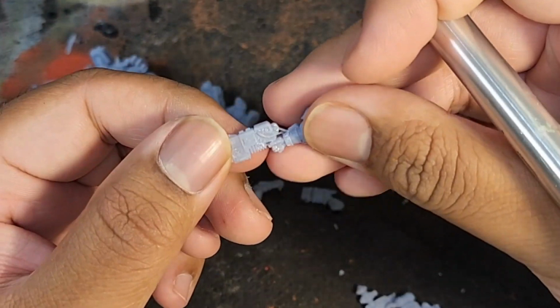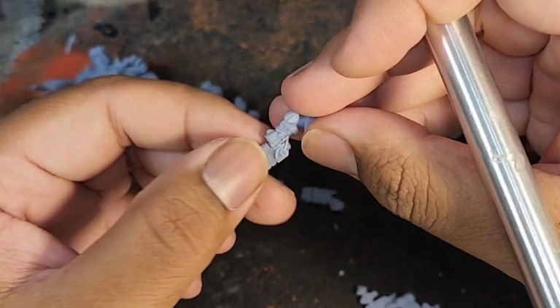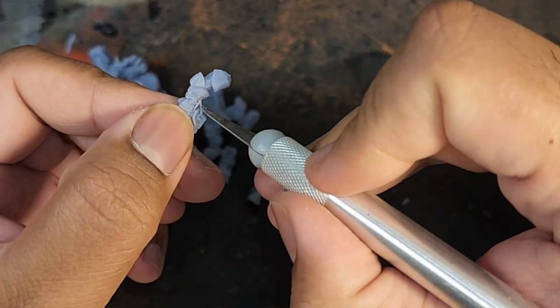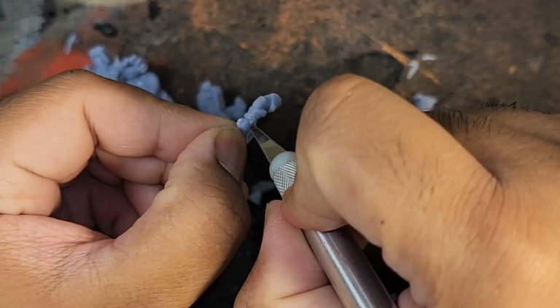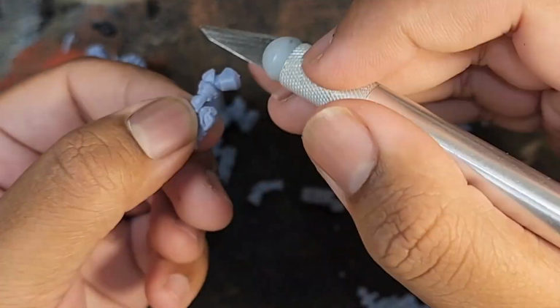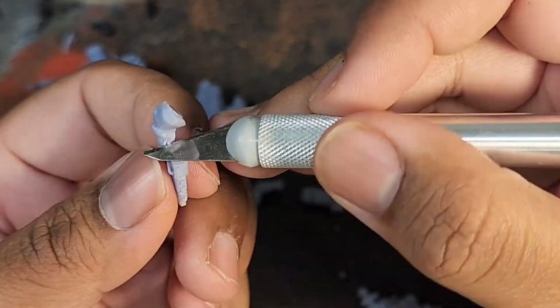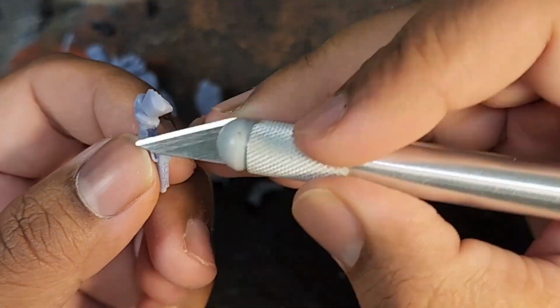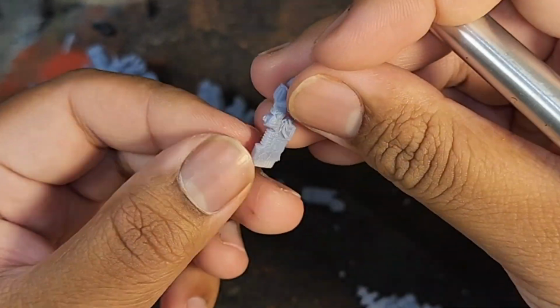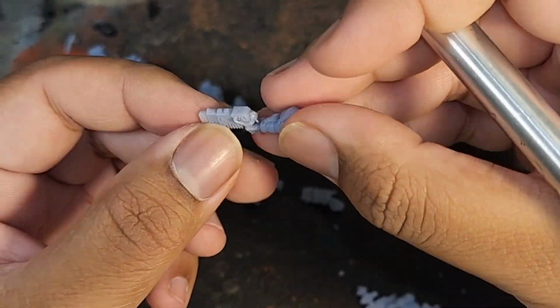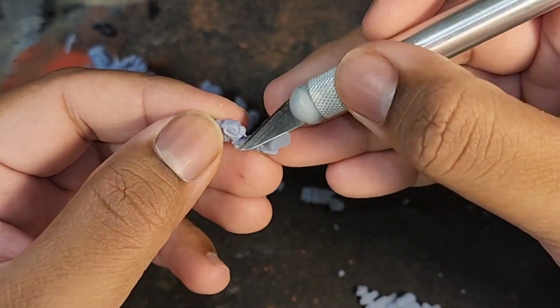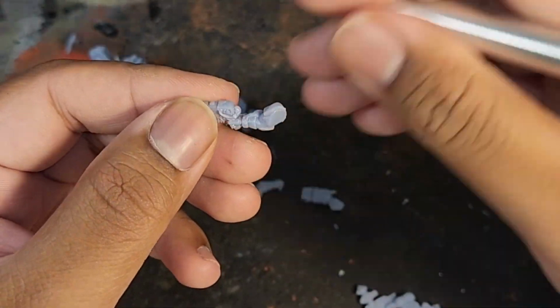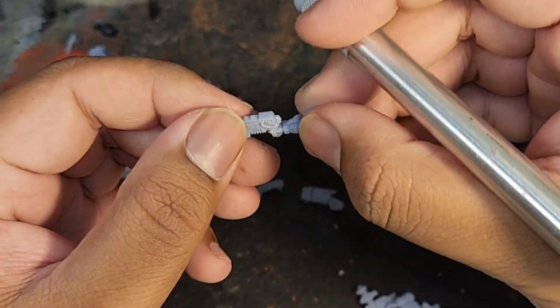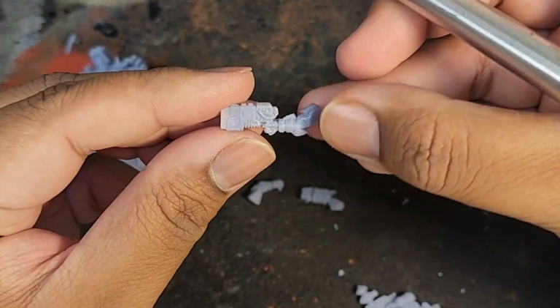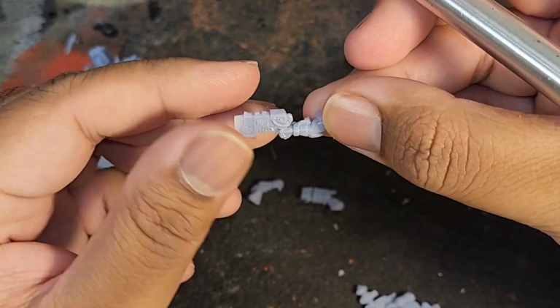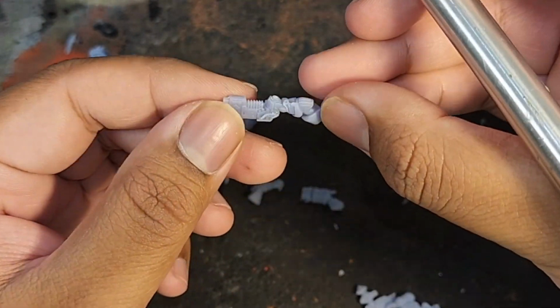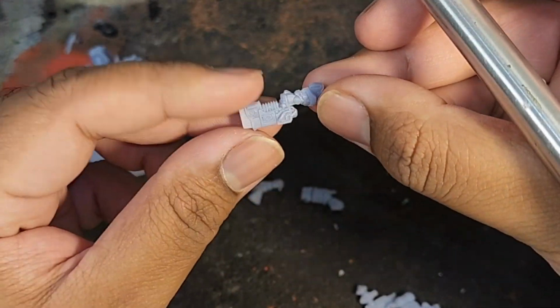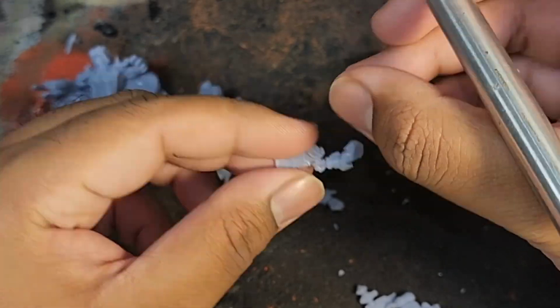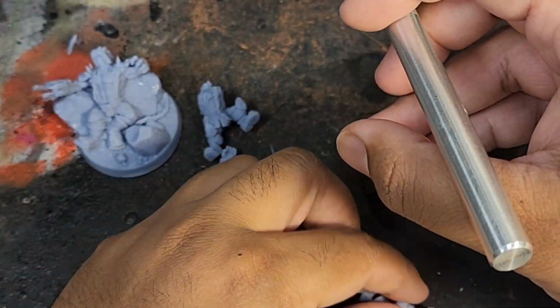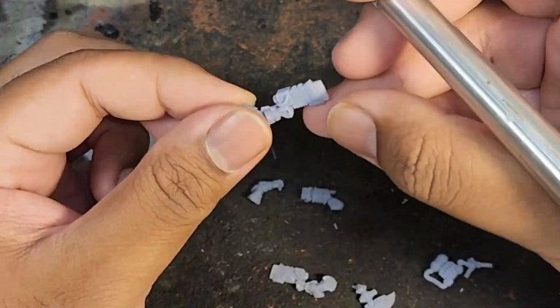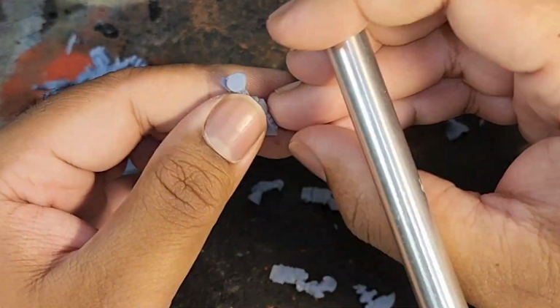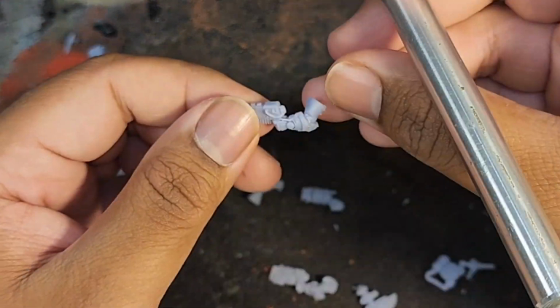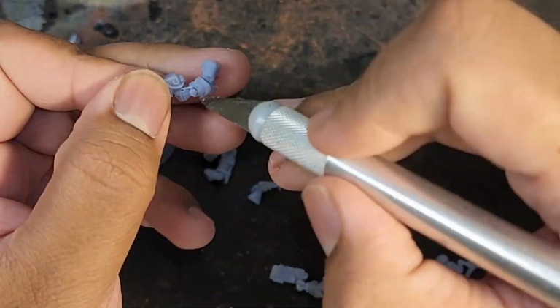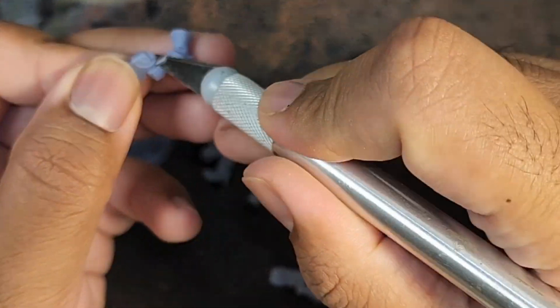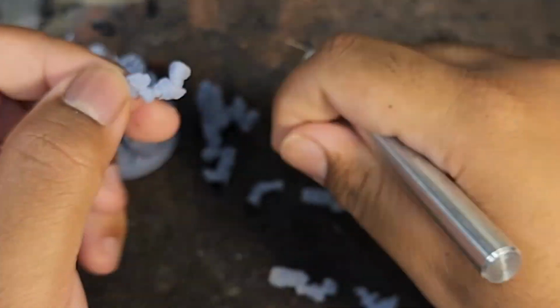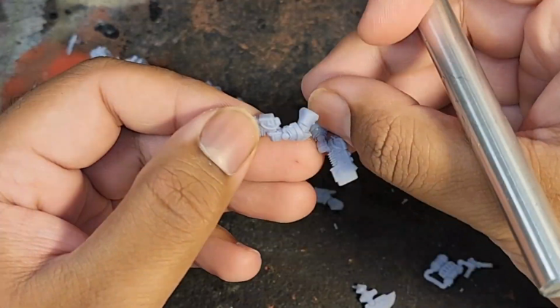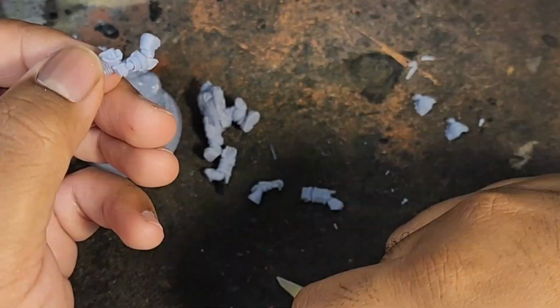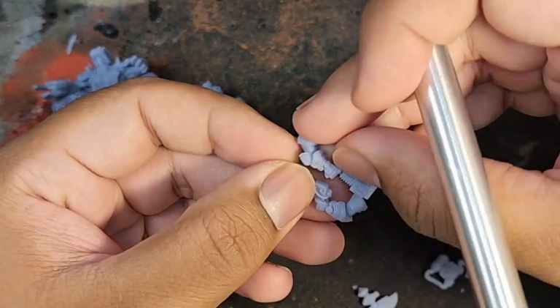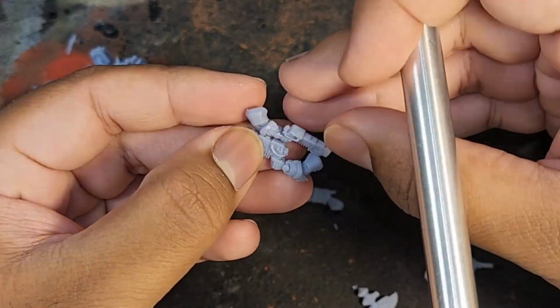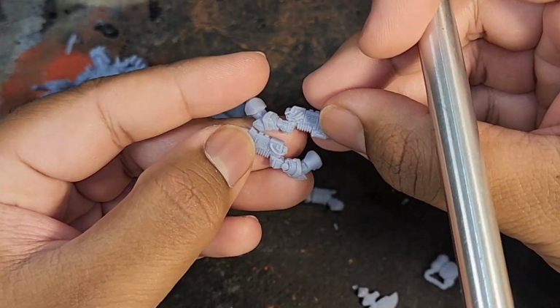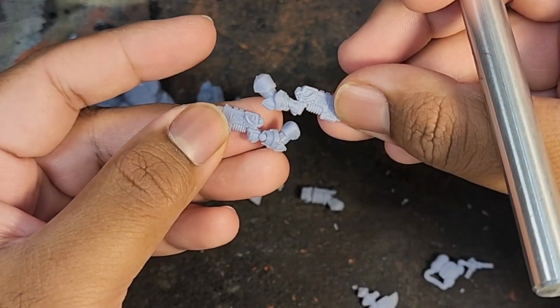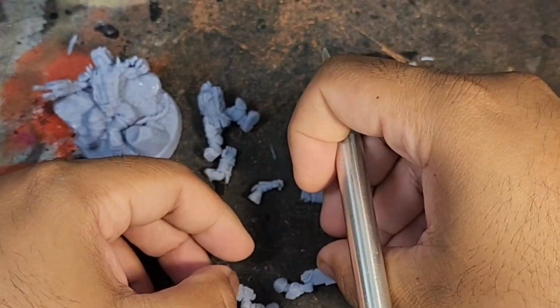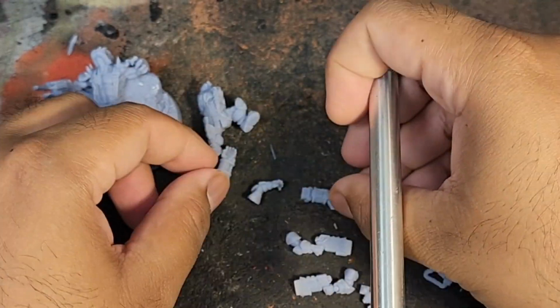As you can see, Hagen Hogslayer and his base printed out beautifully. I did have some issues removing supports from his shoulder pads and backpack, but as long as you're careful during the post-printing process you won't have much trouble.